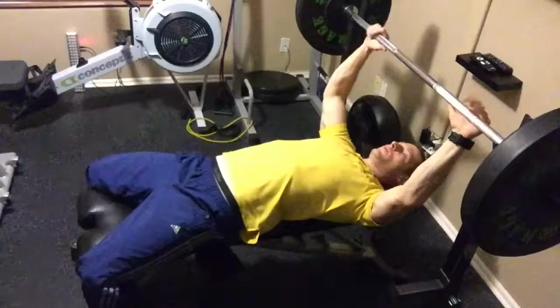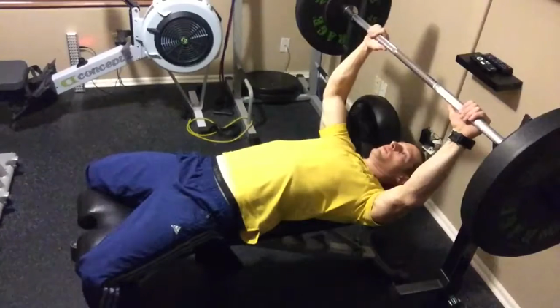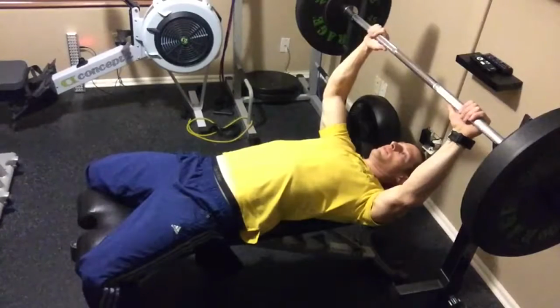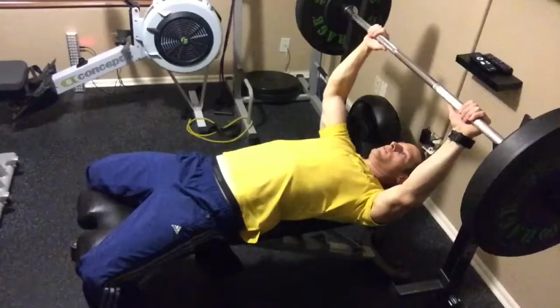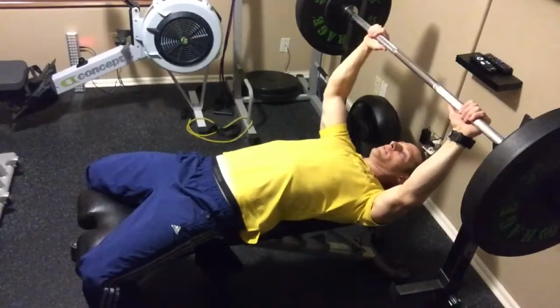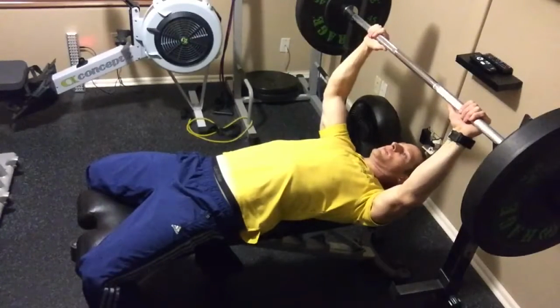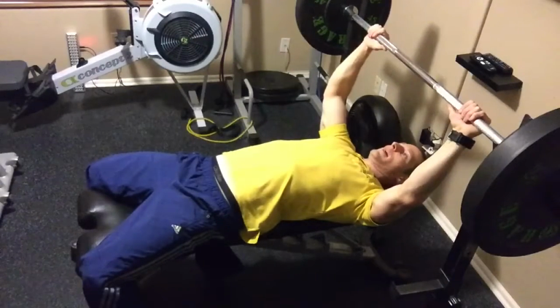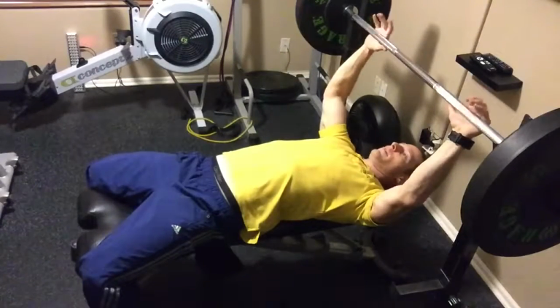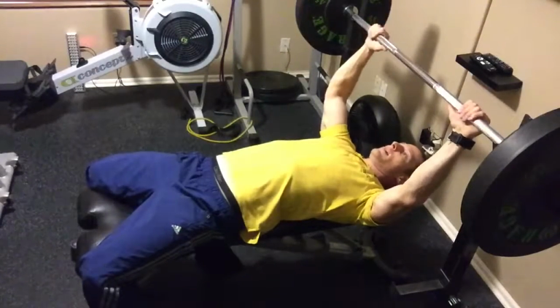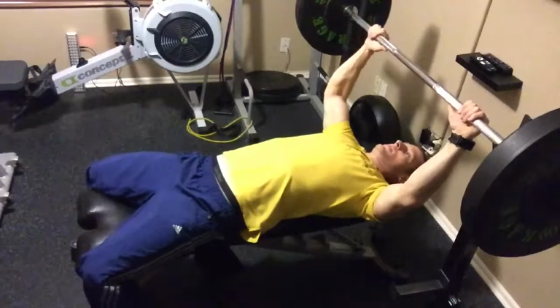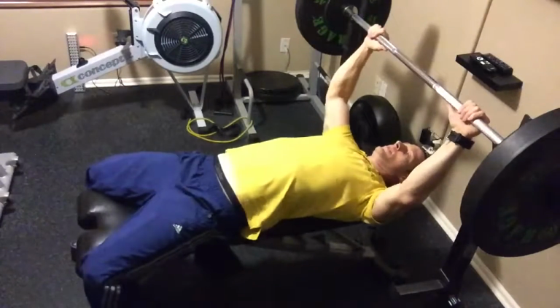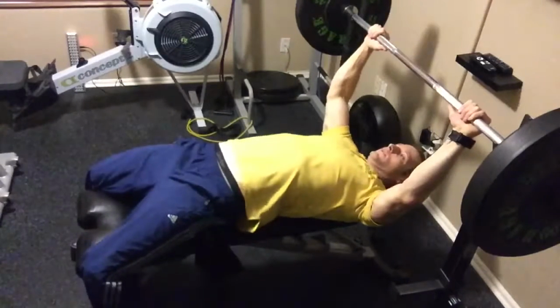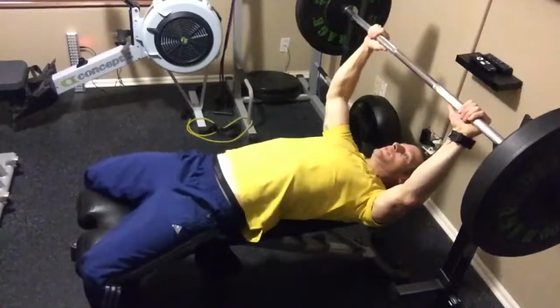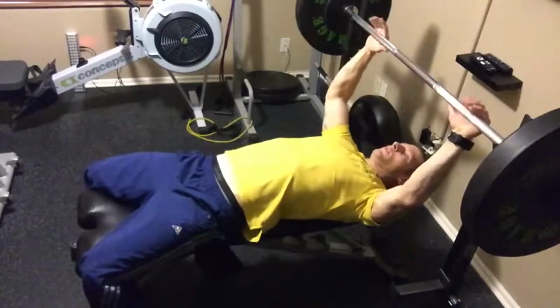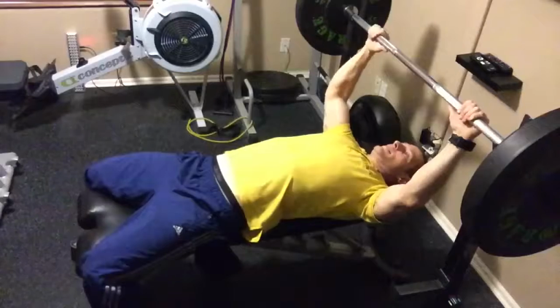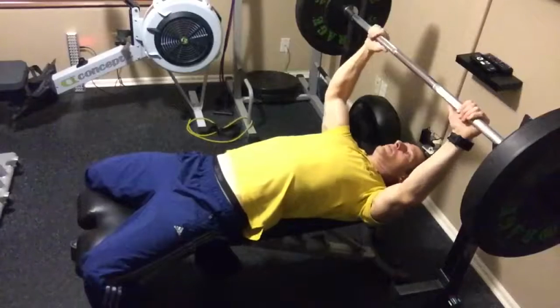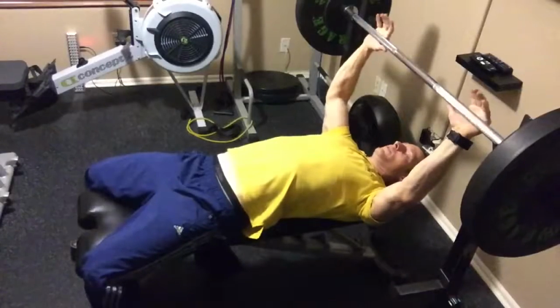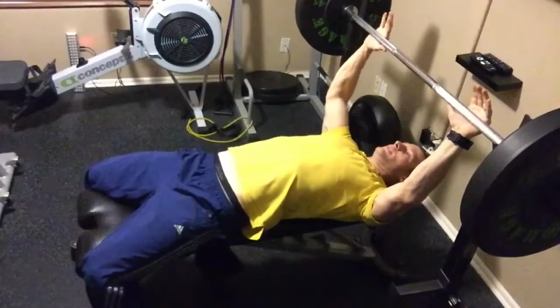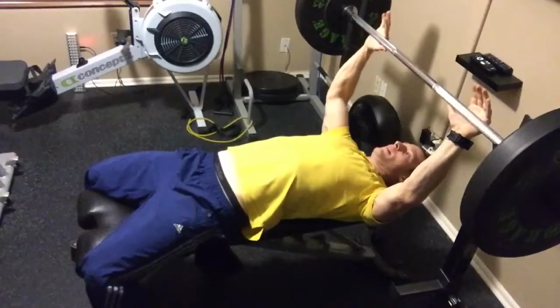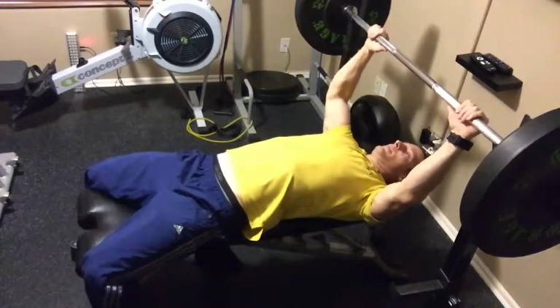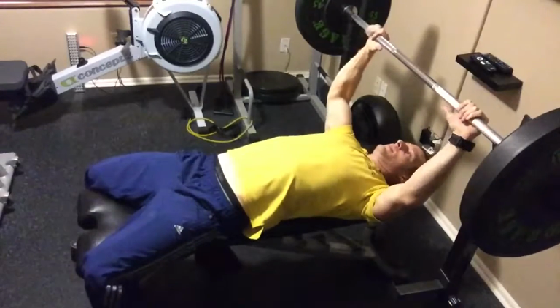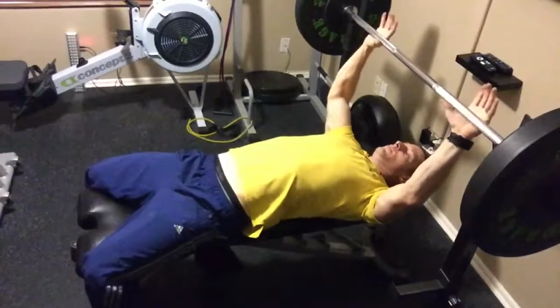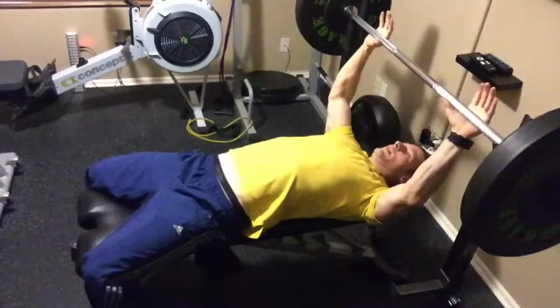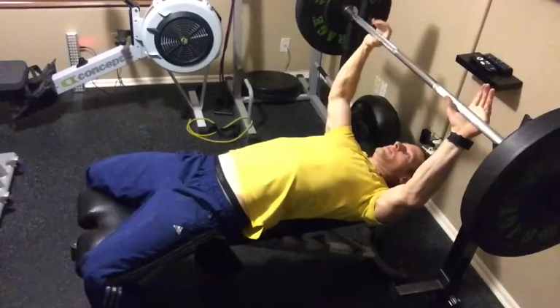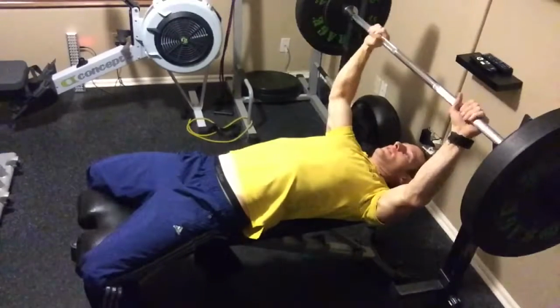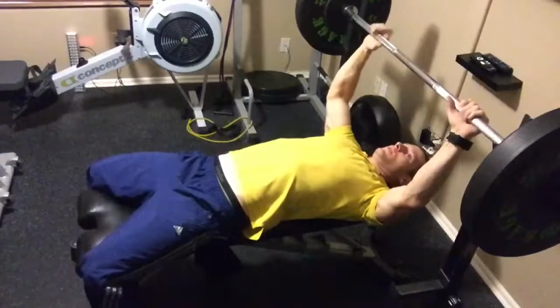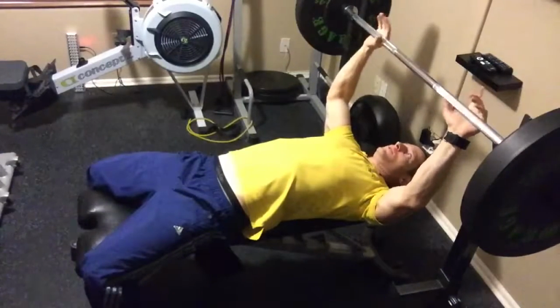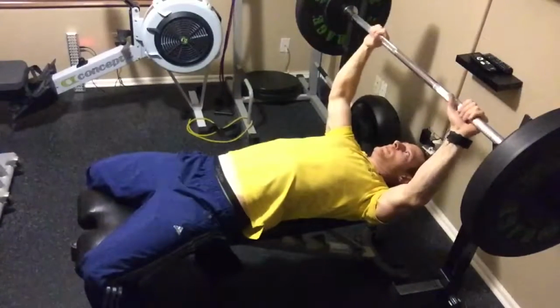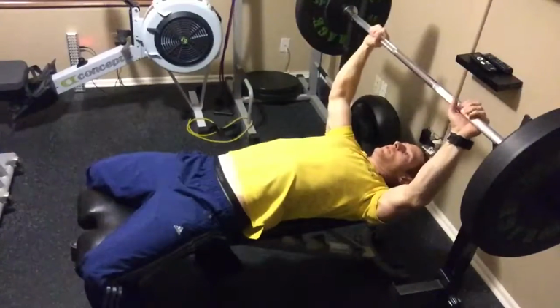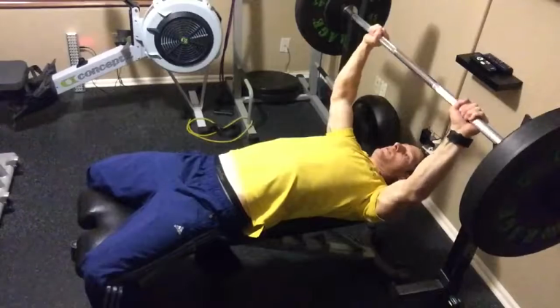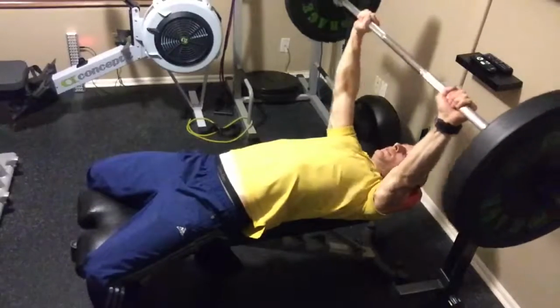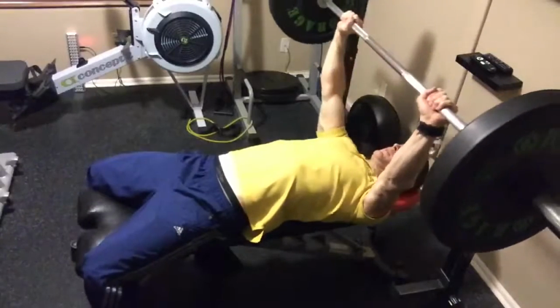To perform a proper full barbell chest press — half up, half down — you're going to squeeze your lower back, pull your shoulder blades down and back, keep your entire posterior tight, and hold just beyond shoulder width apart with the grip.